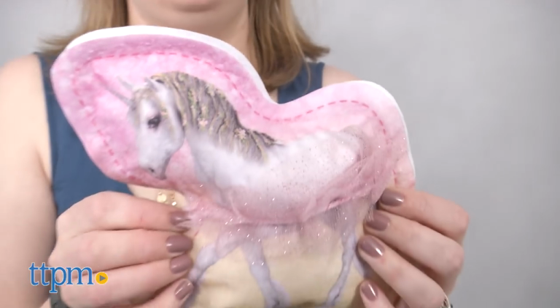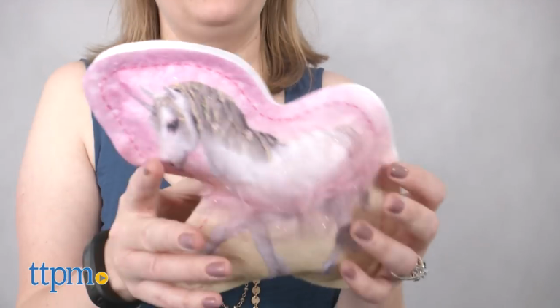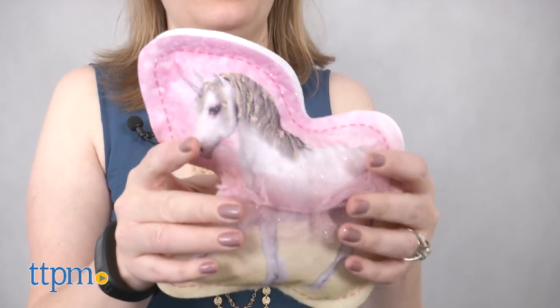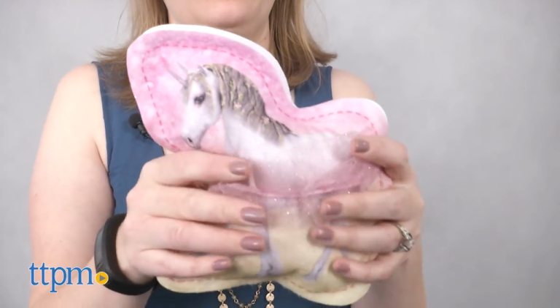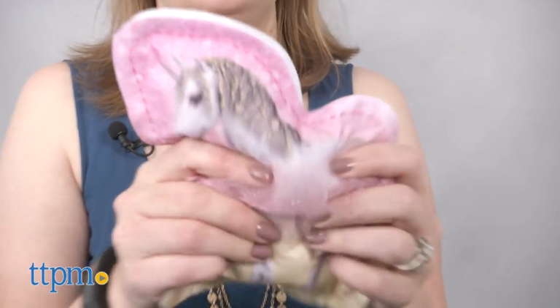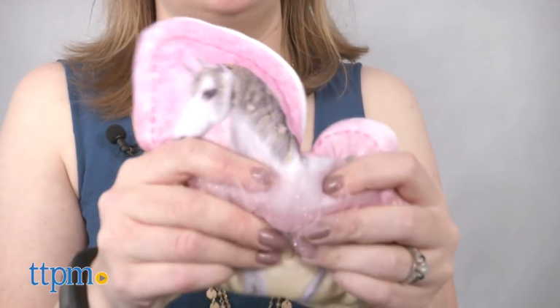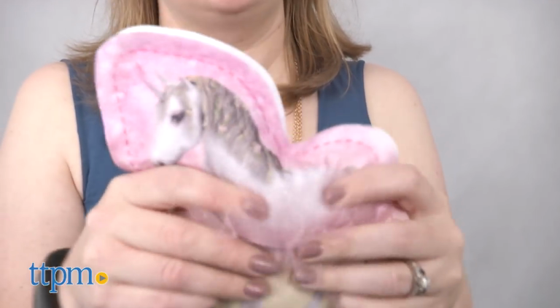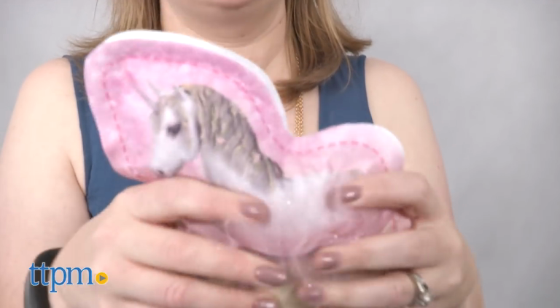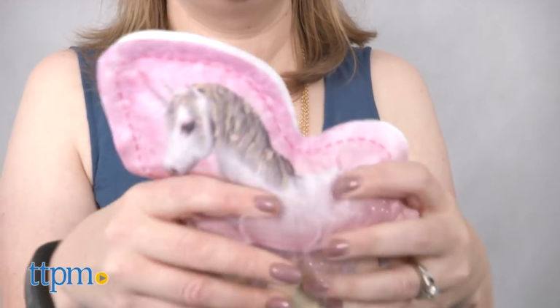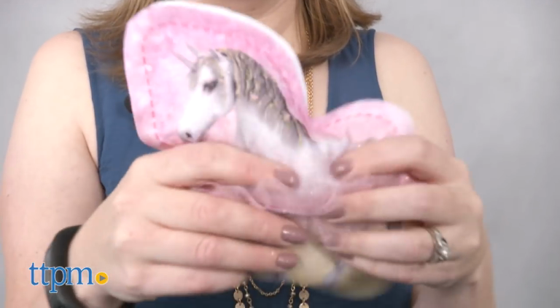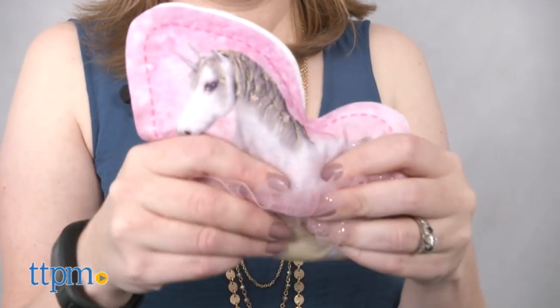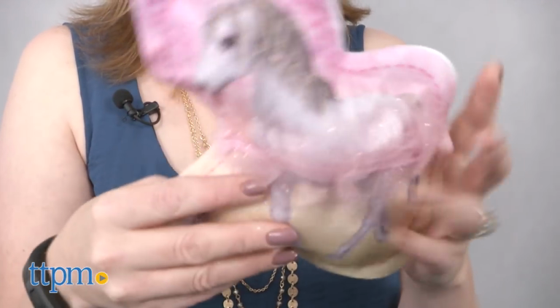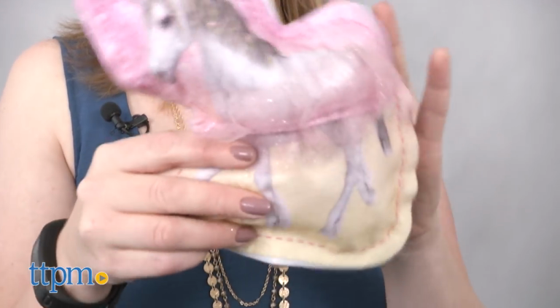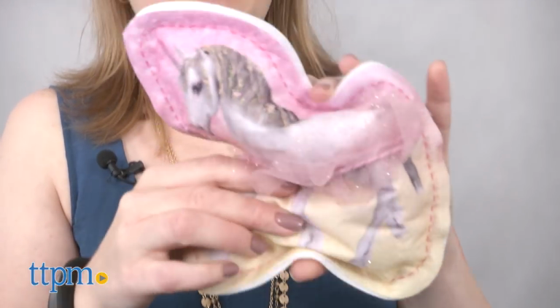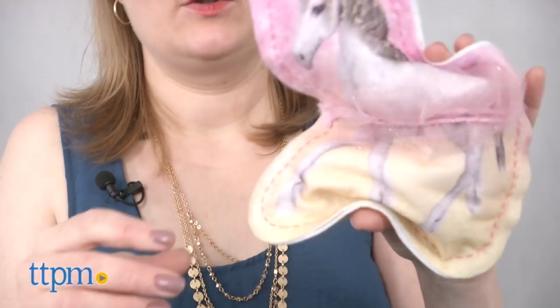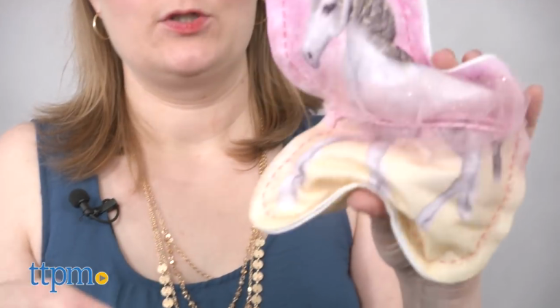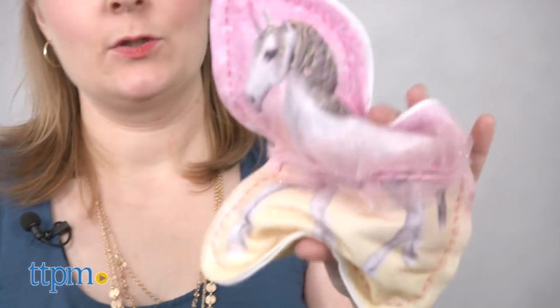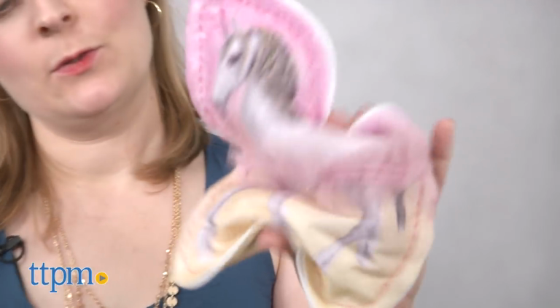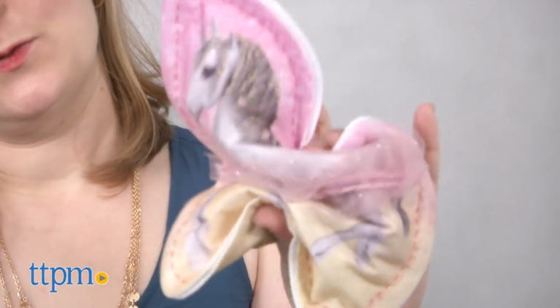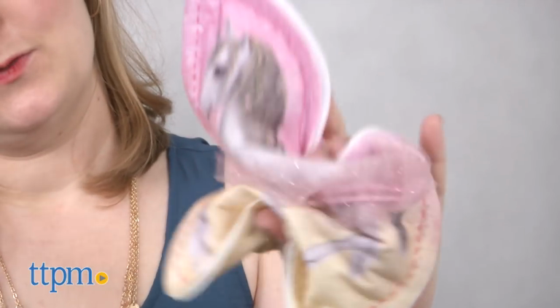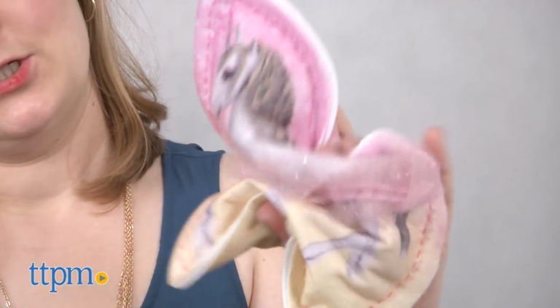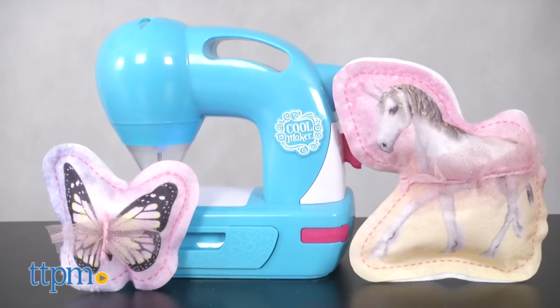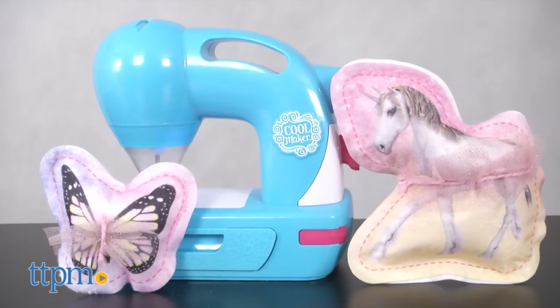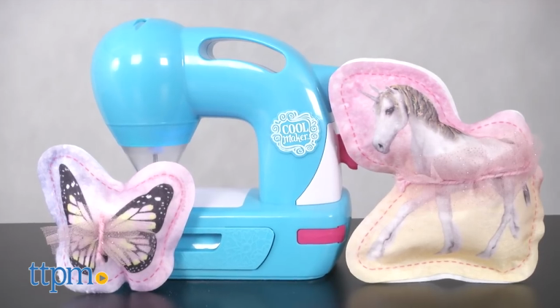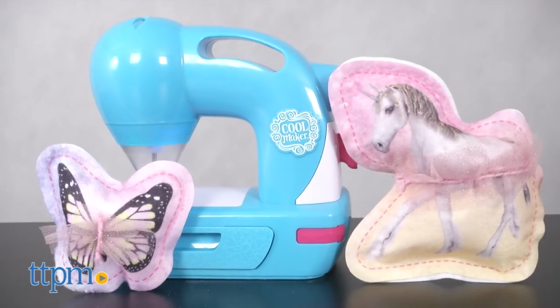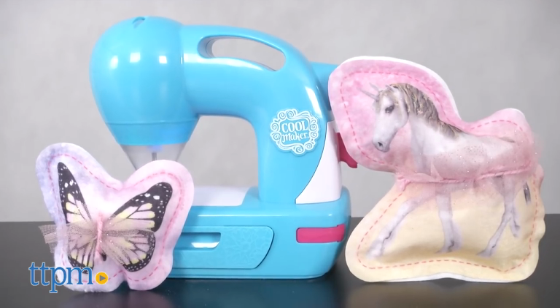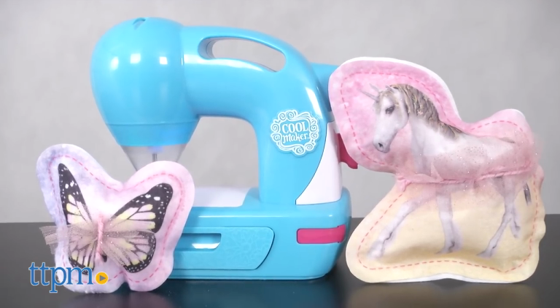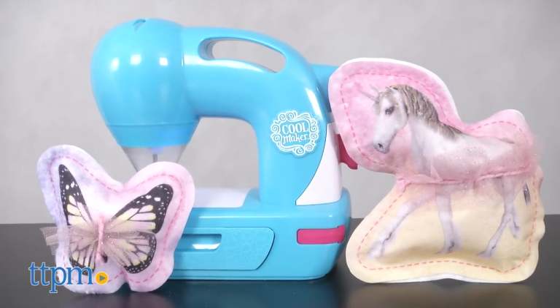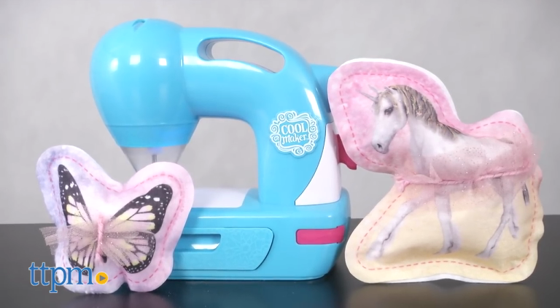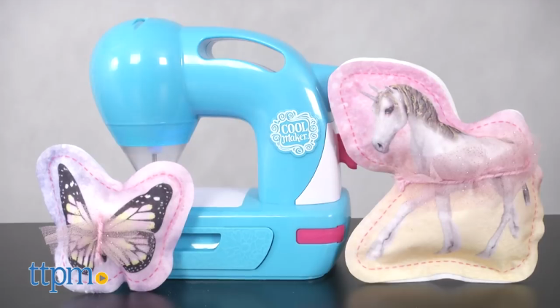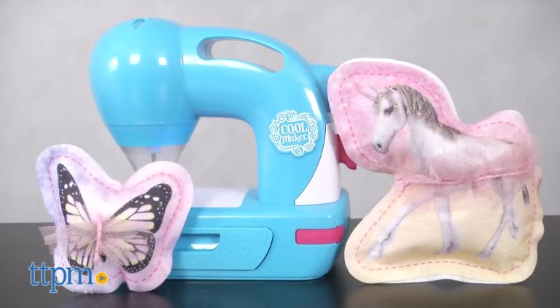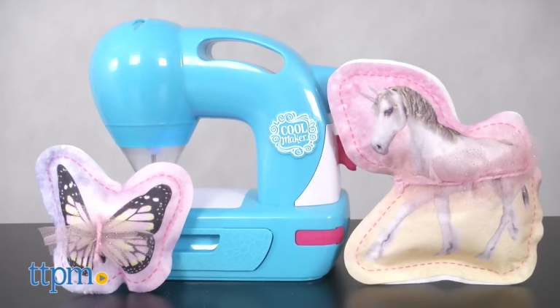We like that there are a variety of projects kids can make with this kit, and all the tools are included and the instructions are easy to follow. The more comfortable kids become using this, the more they will want to create their own projects to sew.